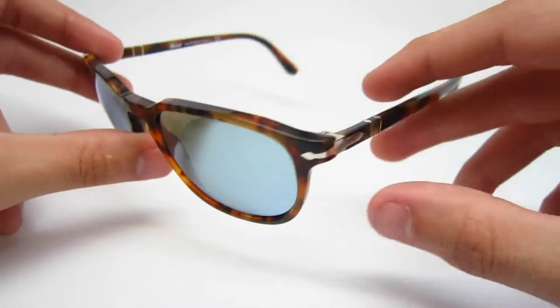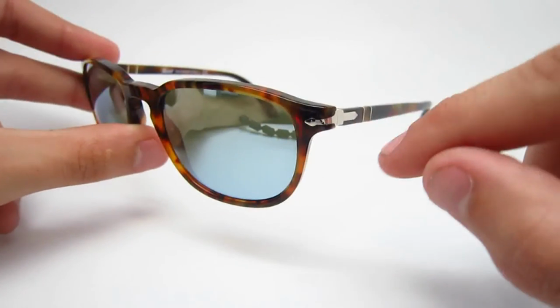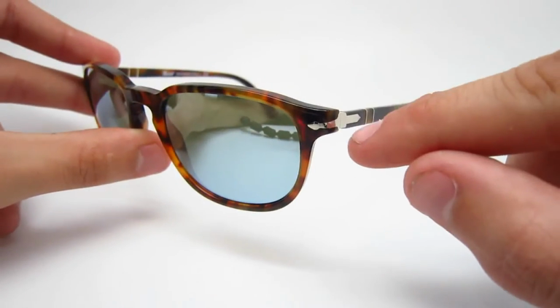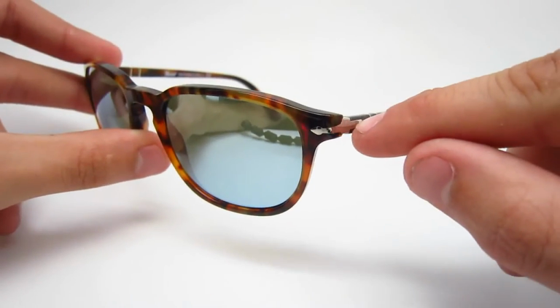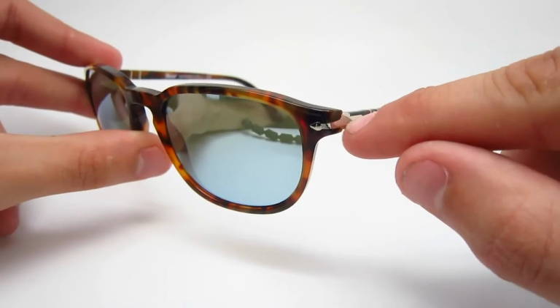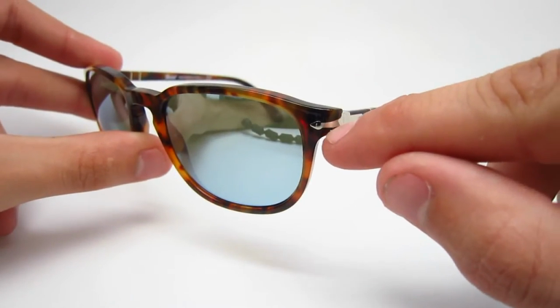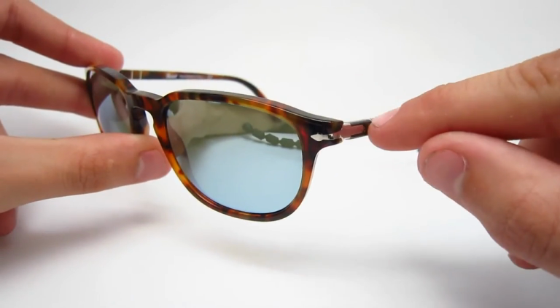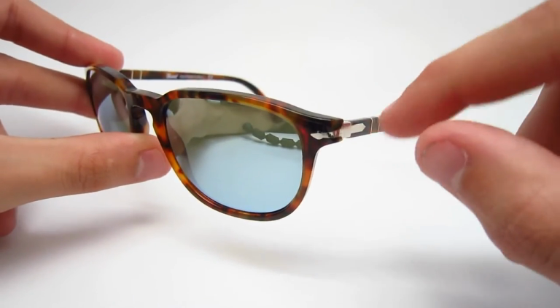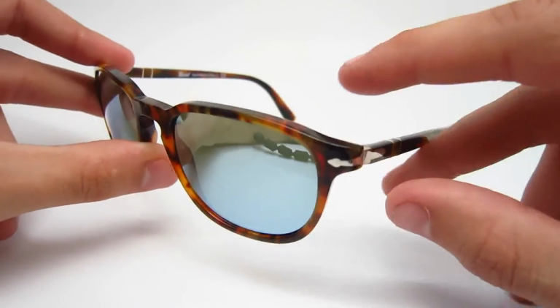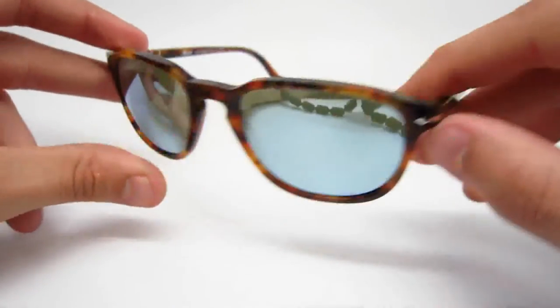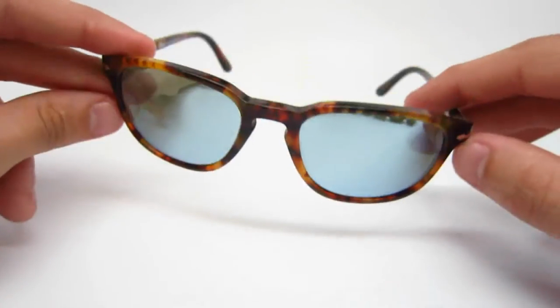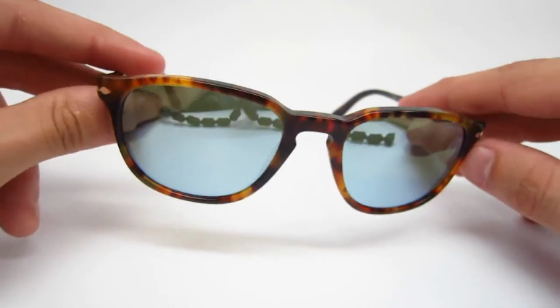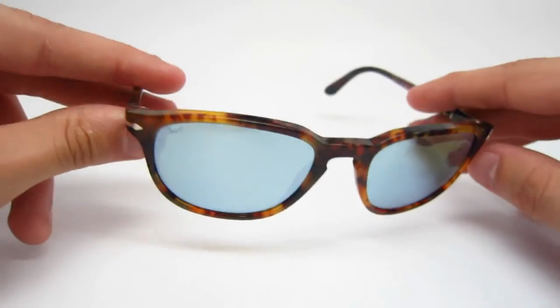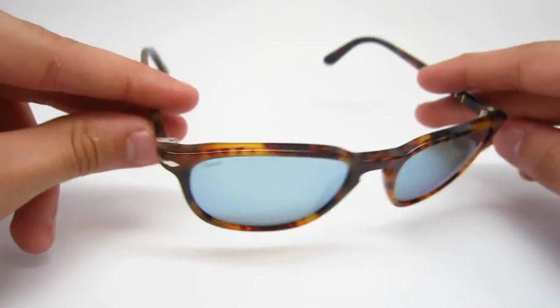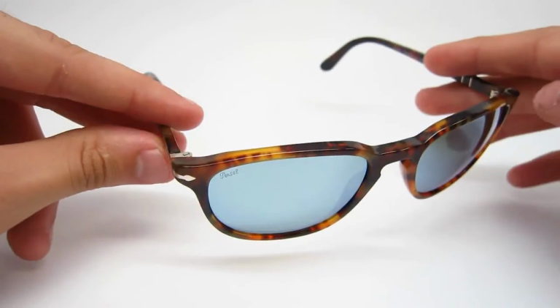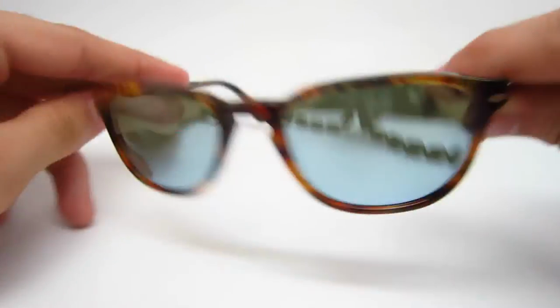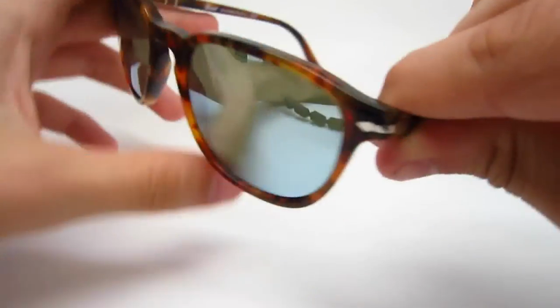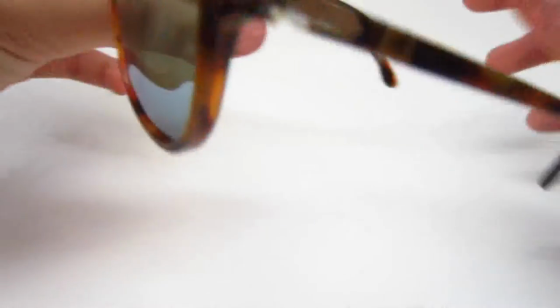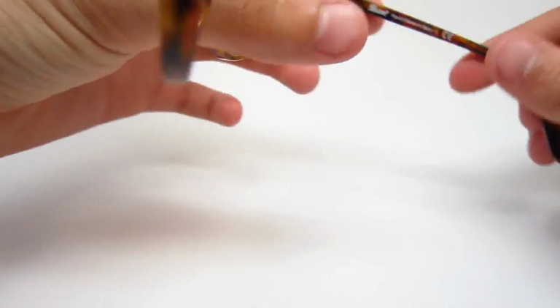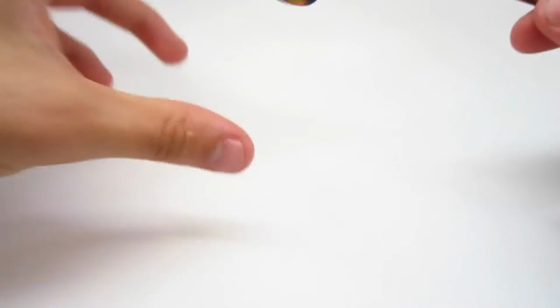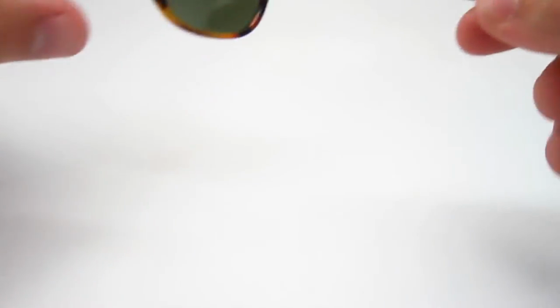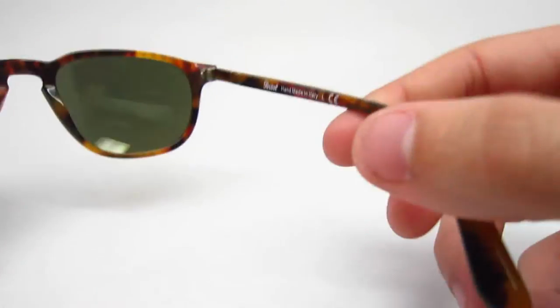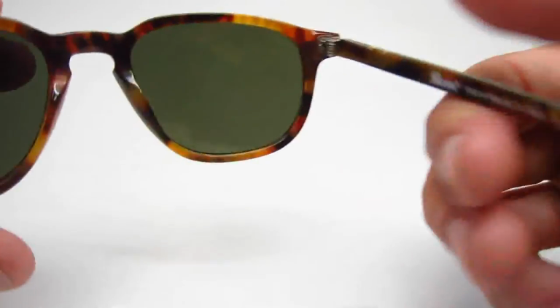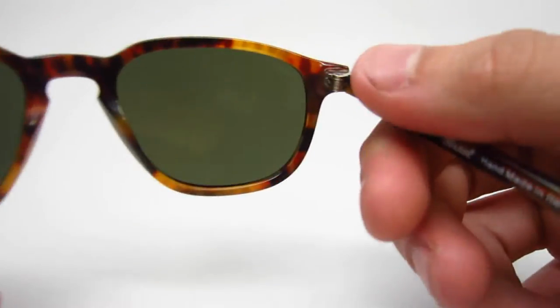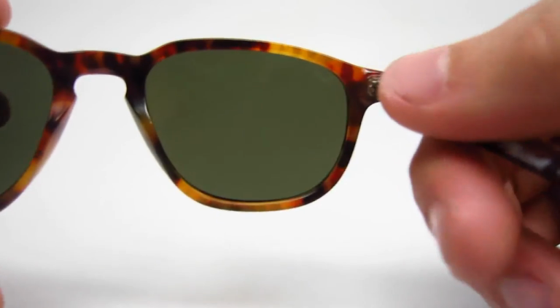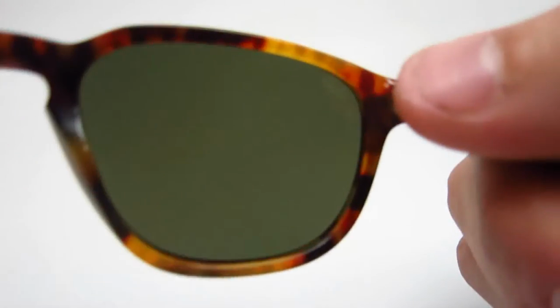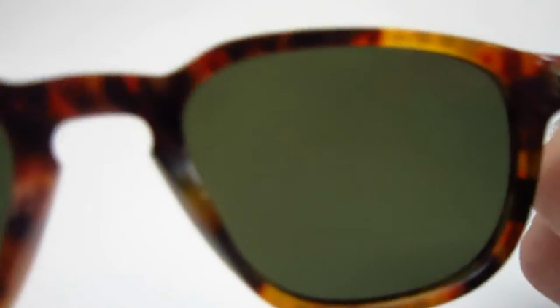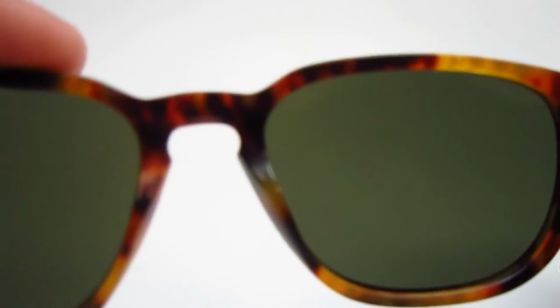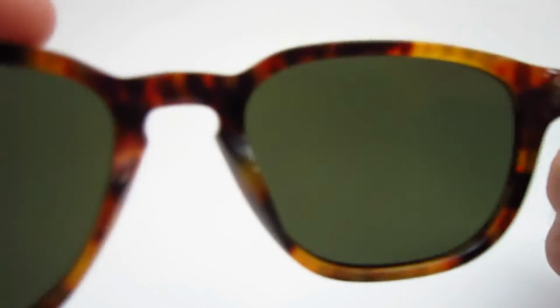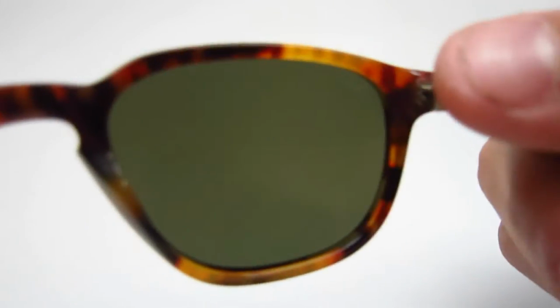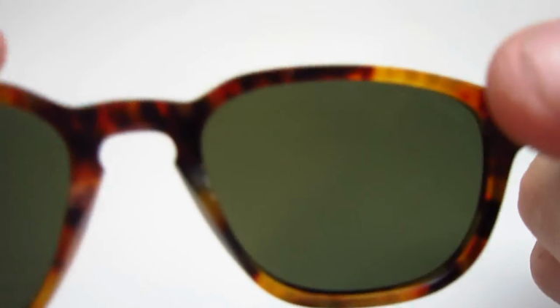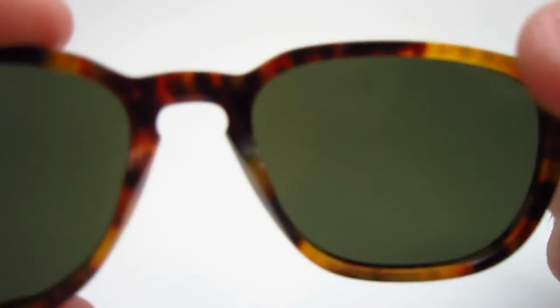These hinges are silver colored — they are metal. And also these nose pads are fixed; they do not move.